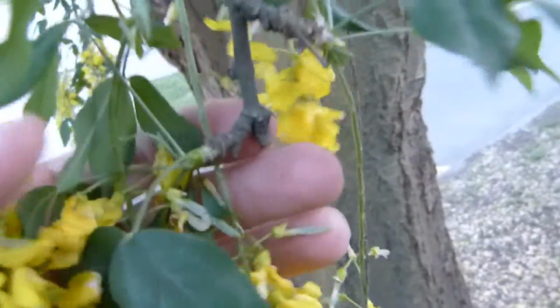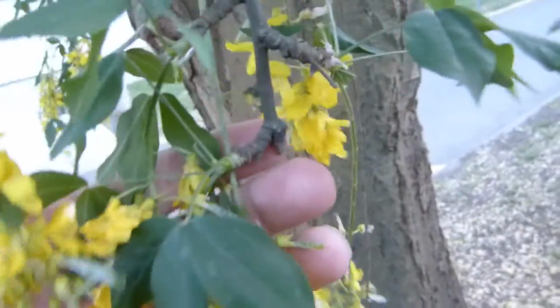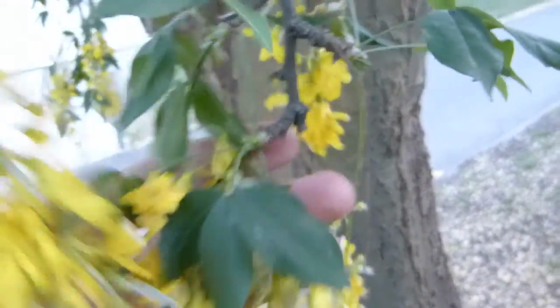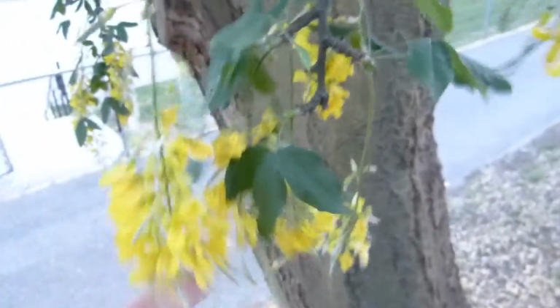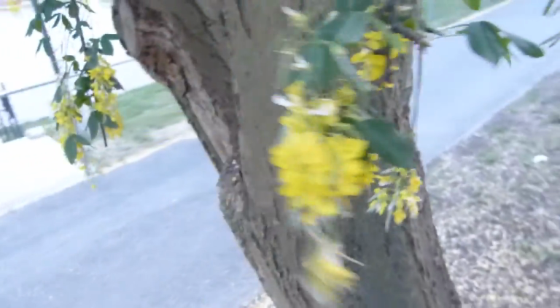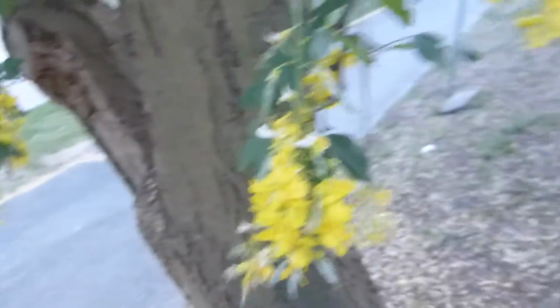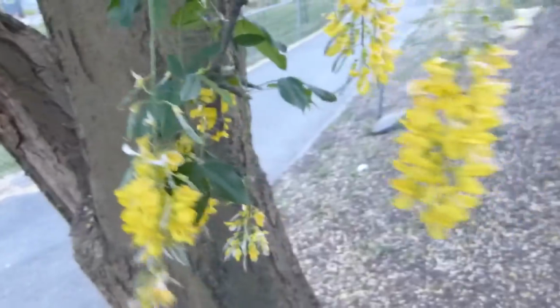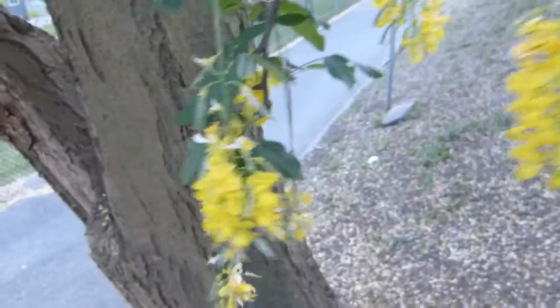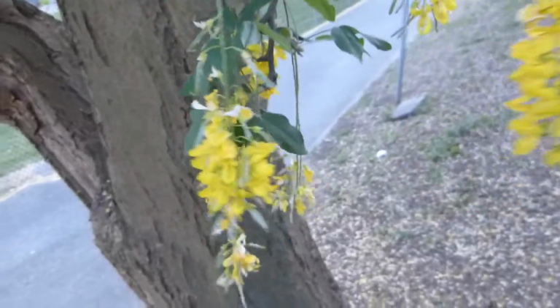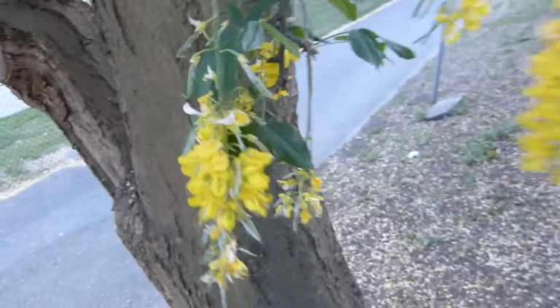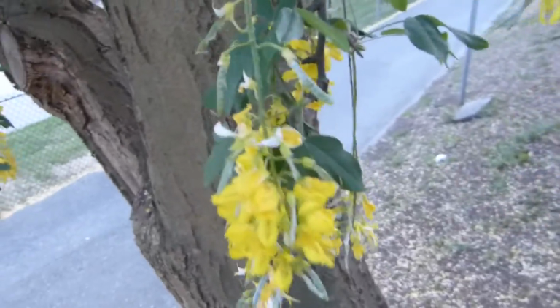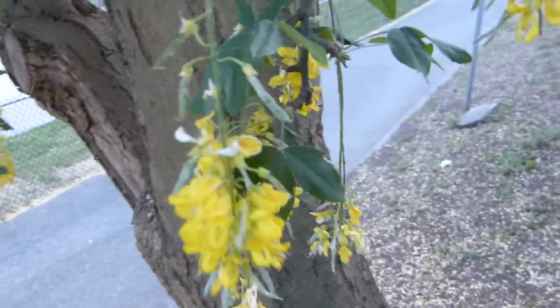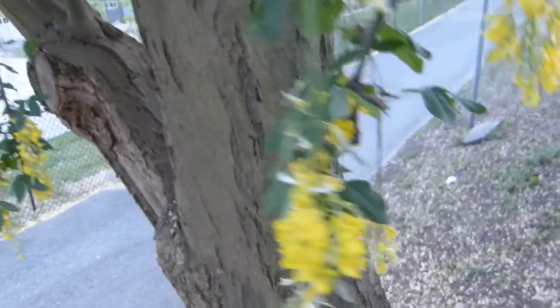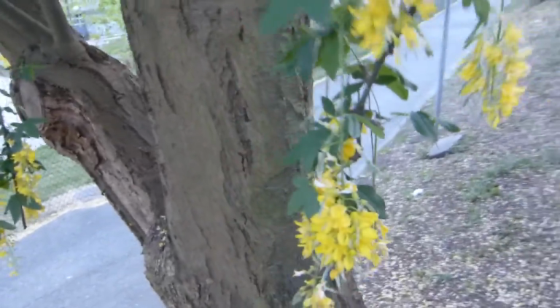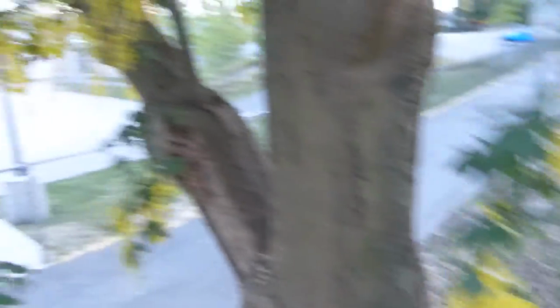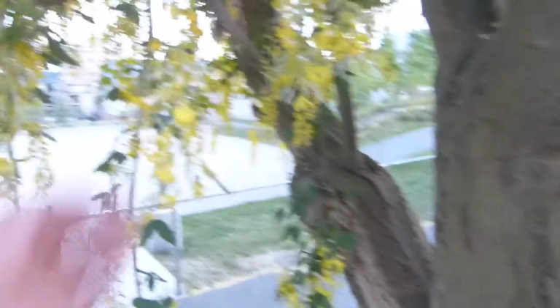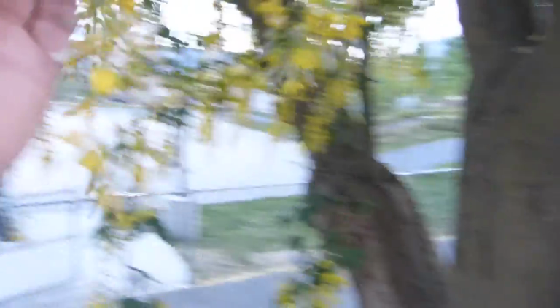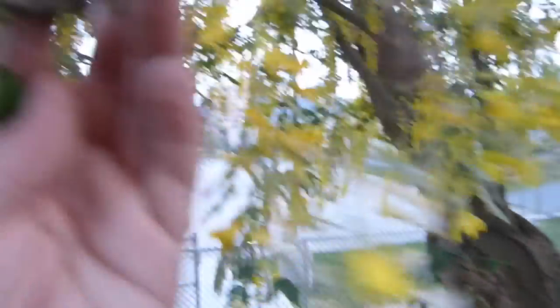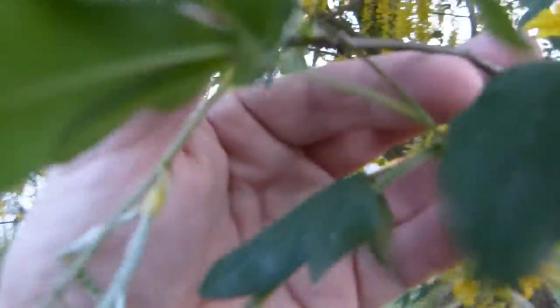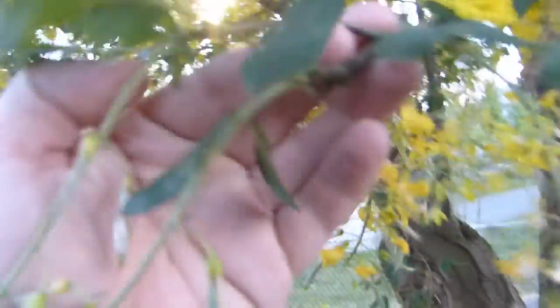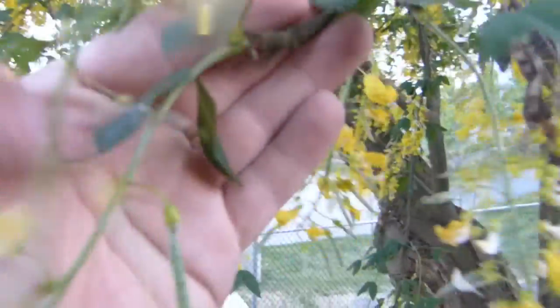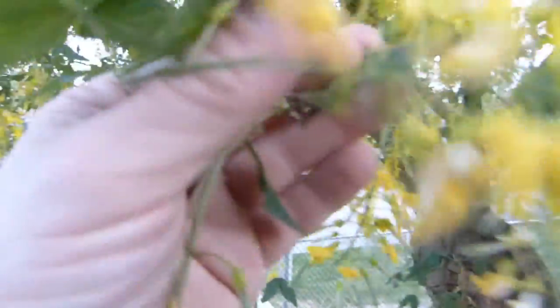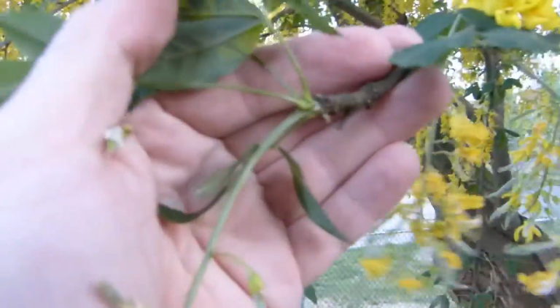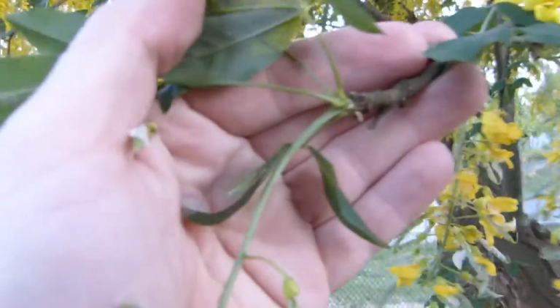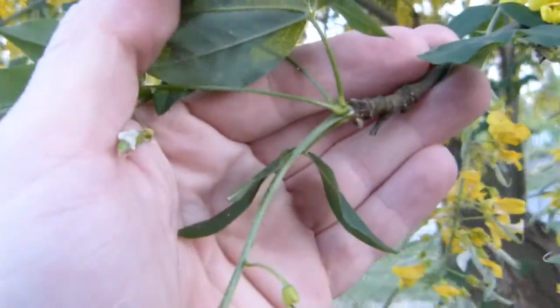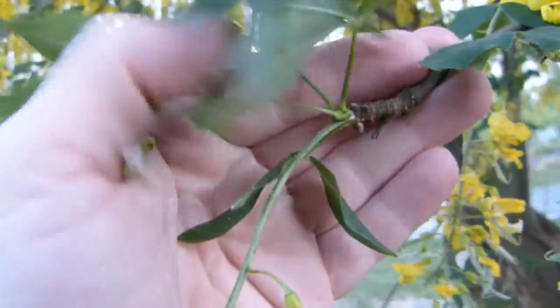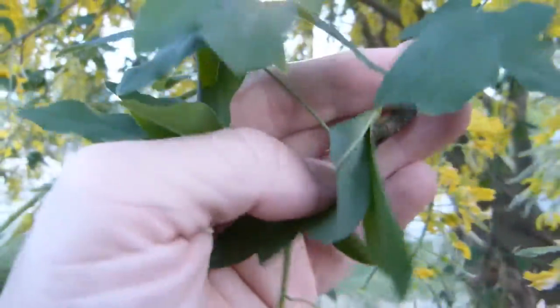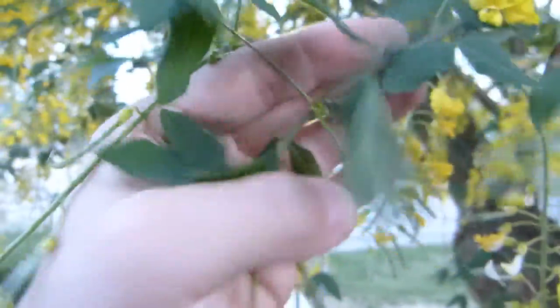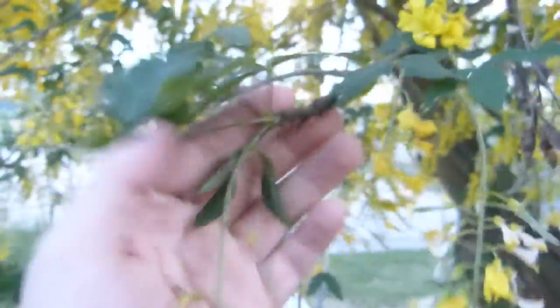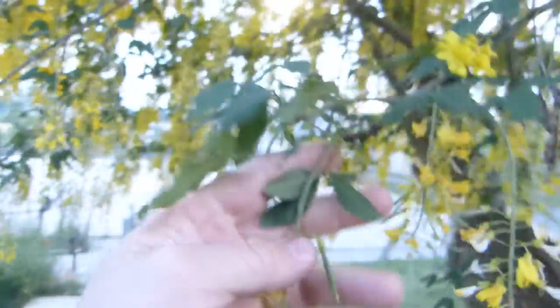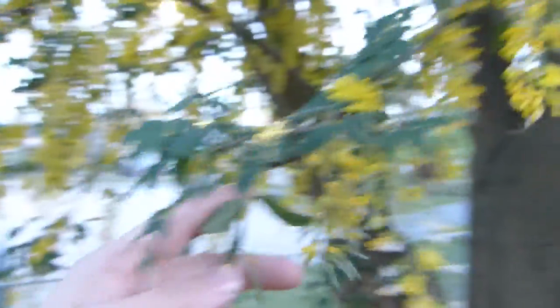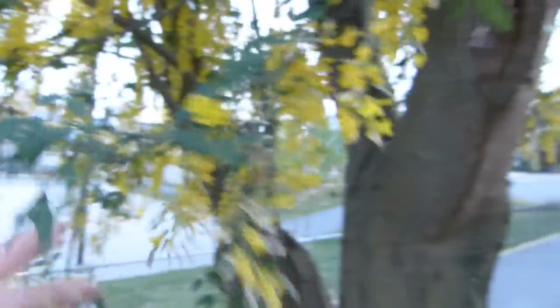It could be a mixed bud — growing flowers and leaves — or sometimes it just grows leaves. Here, this is a mixed bud there at the end of that twig.